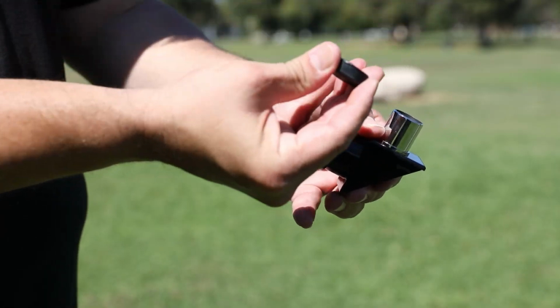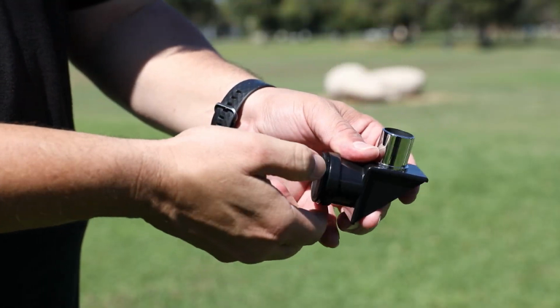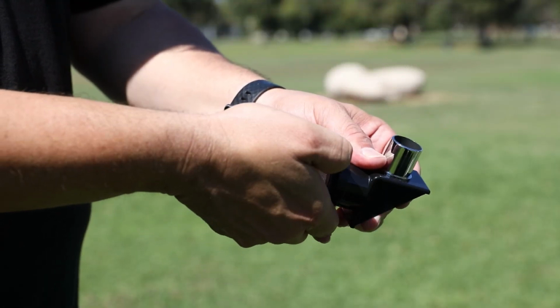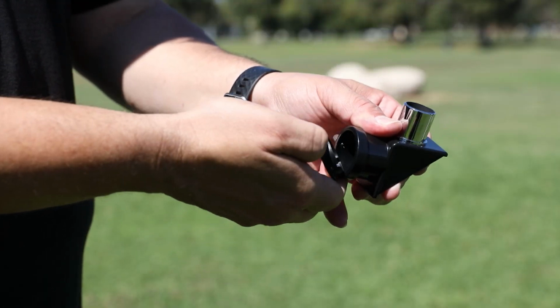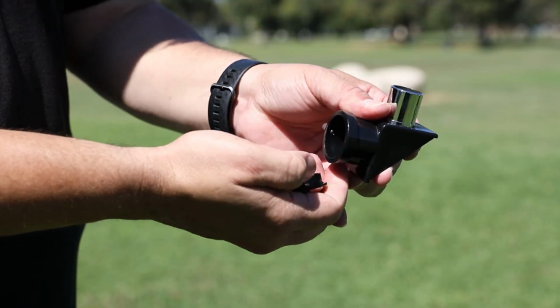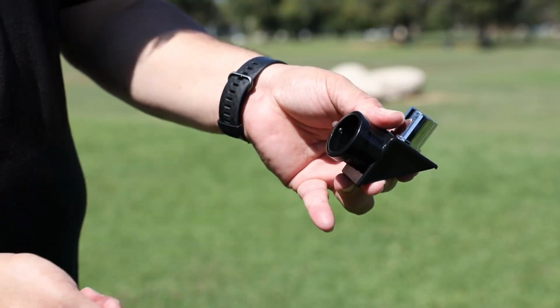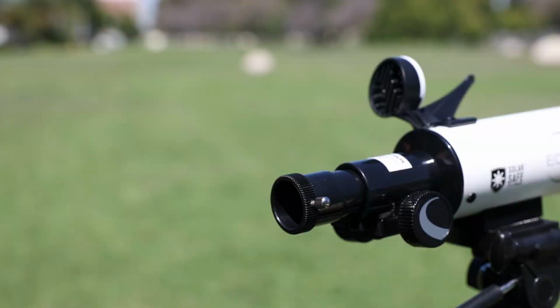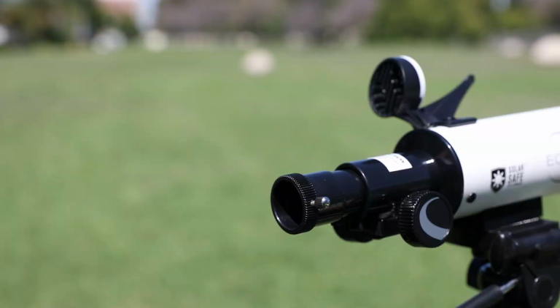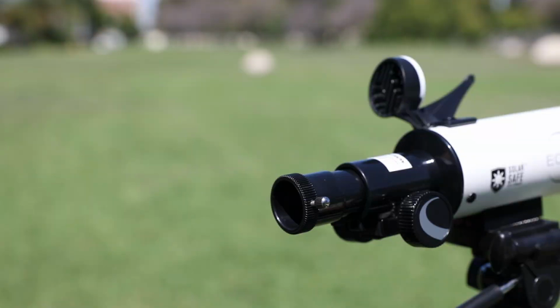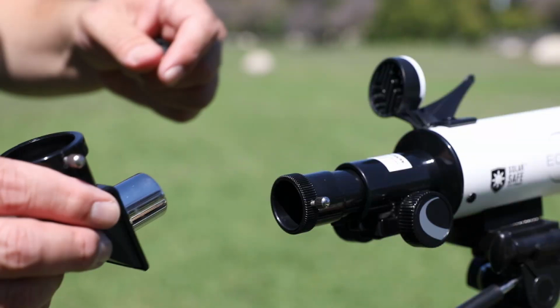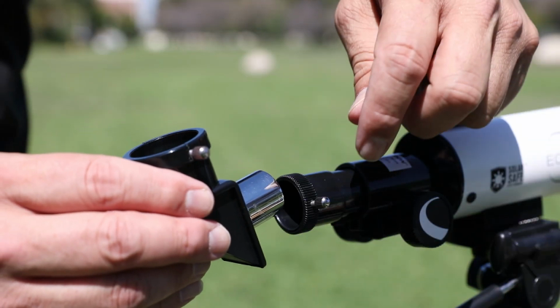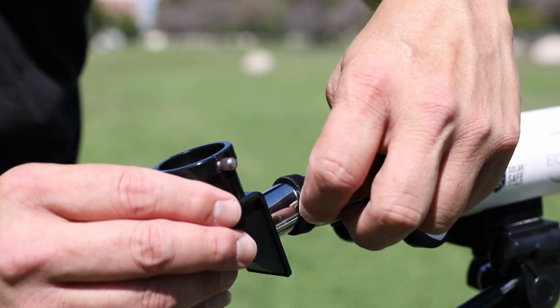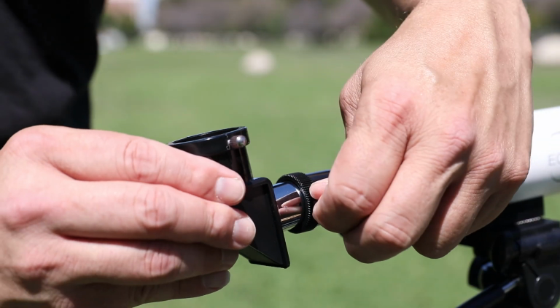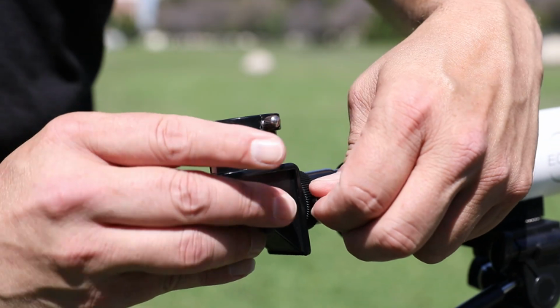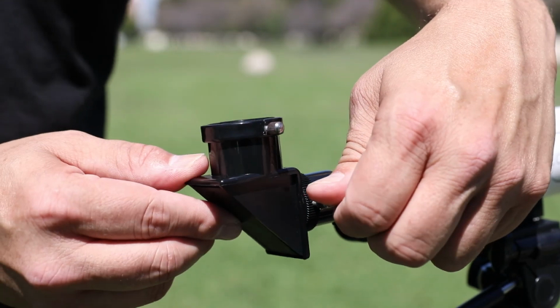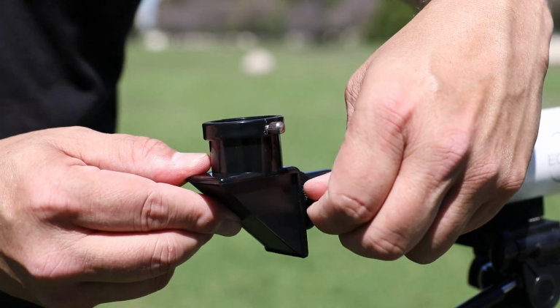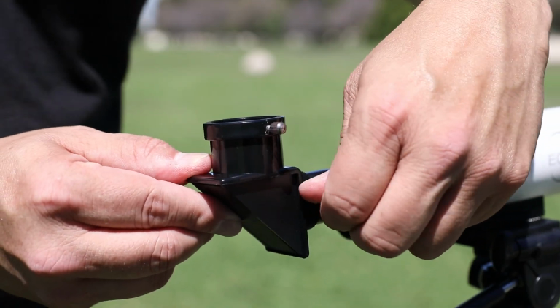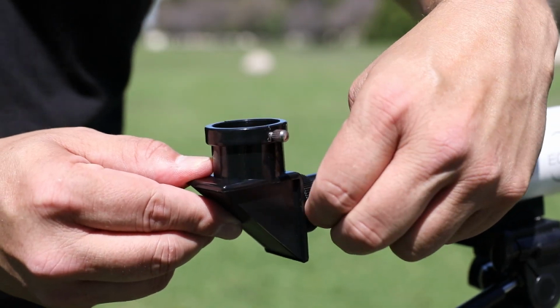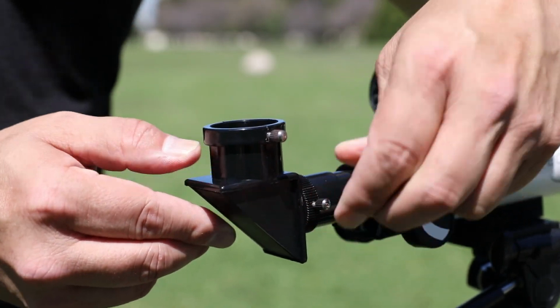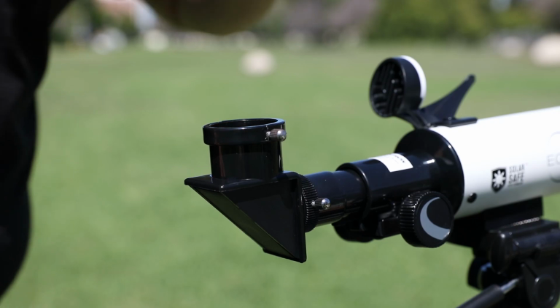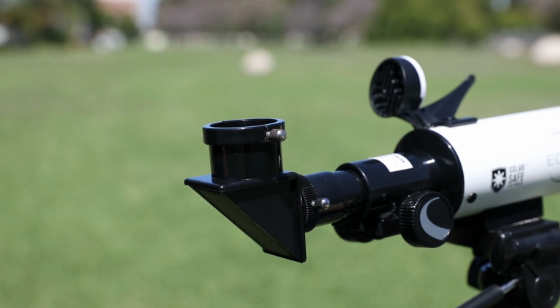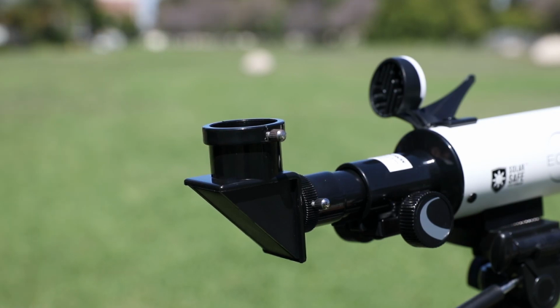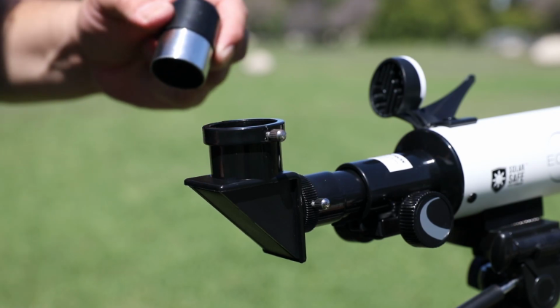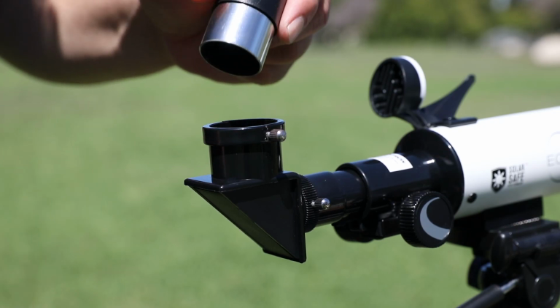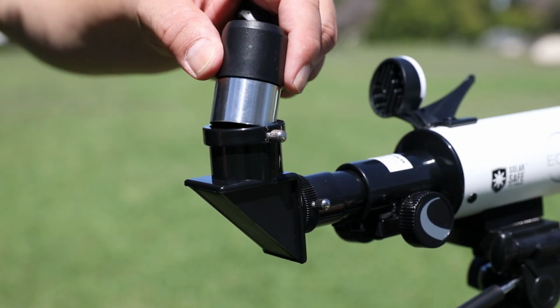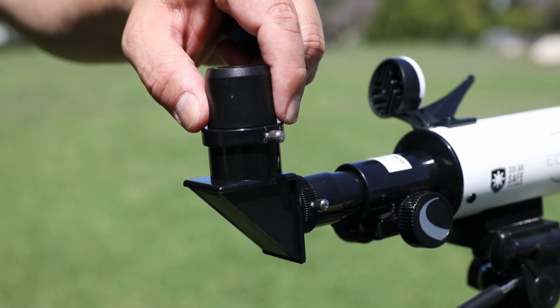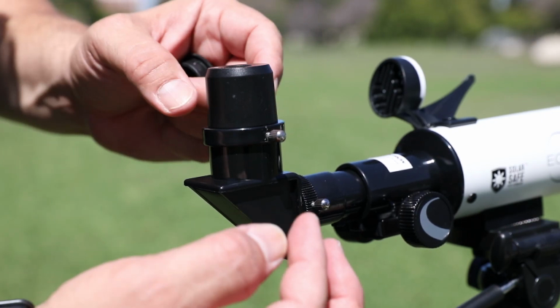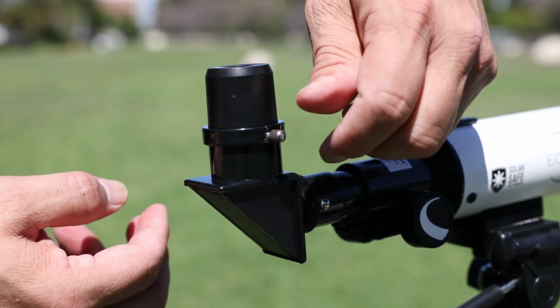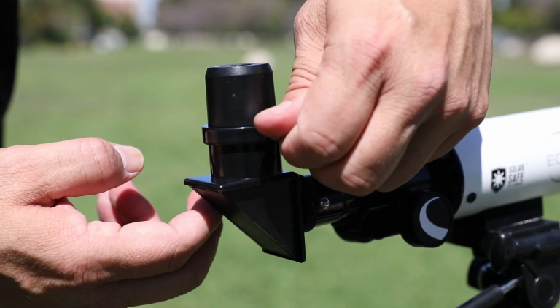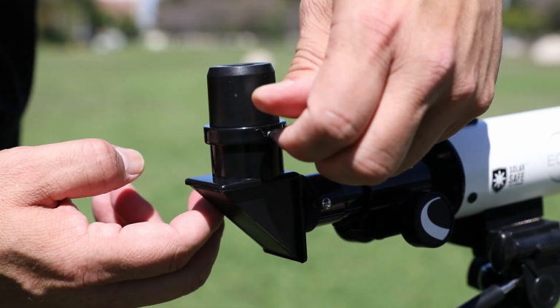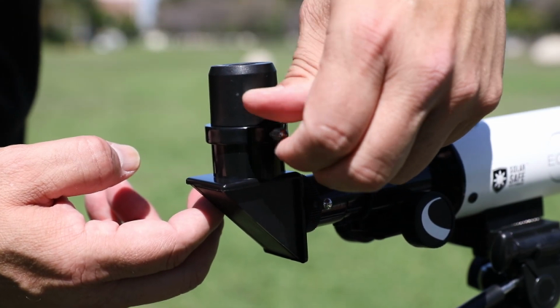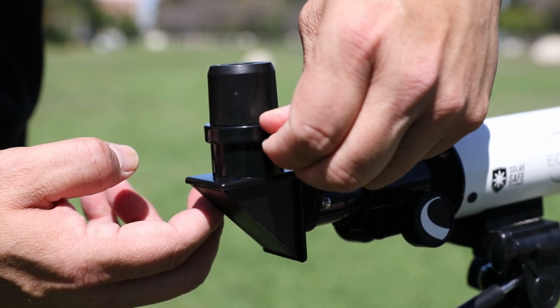Remove the dust caps from the star diagonal. Insert the silver barrel side into the telescope tube and tighten the set screw. Insert the eyepiece into the diagonal and then tighten the set screw.